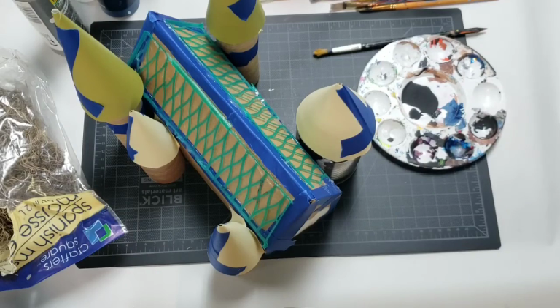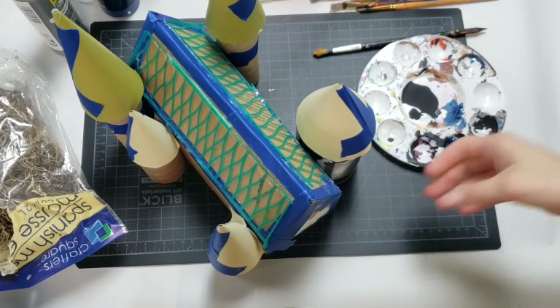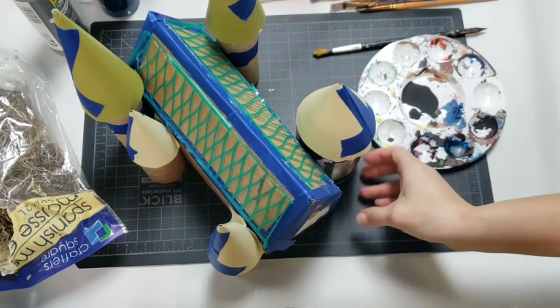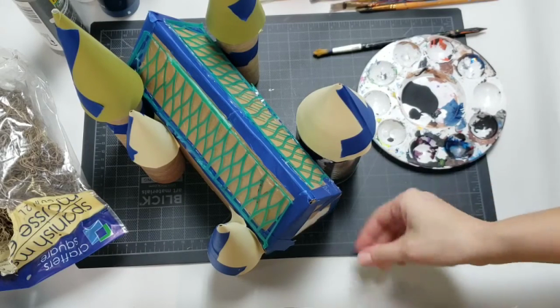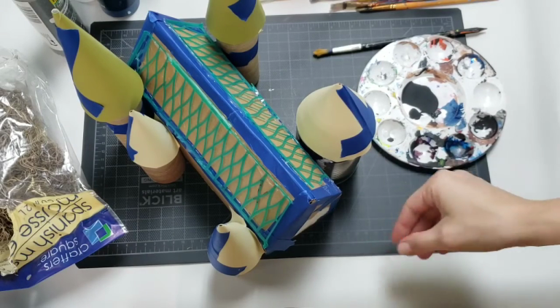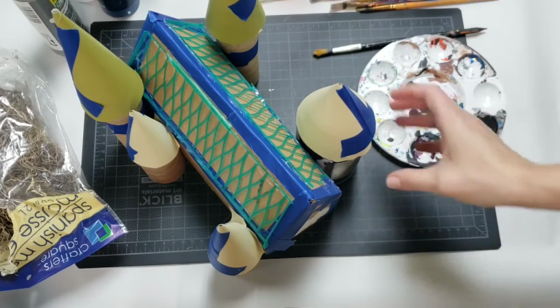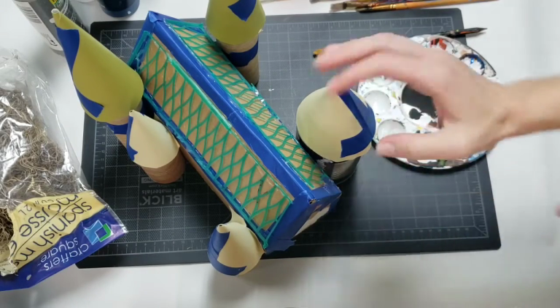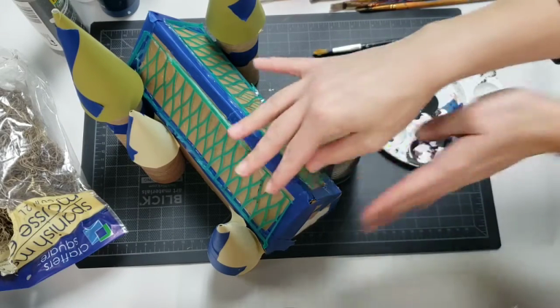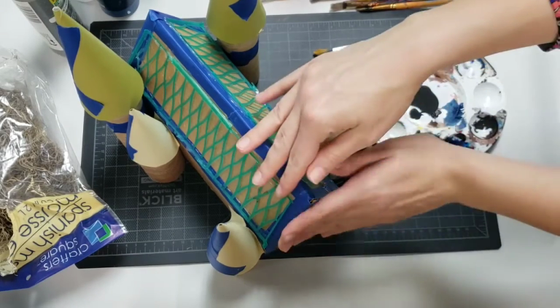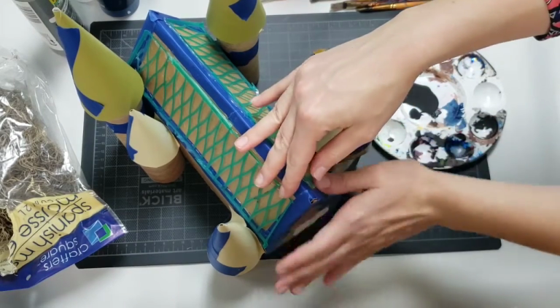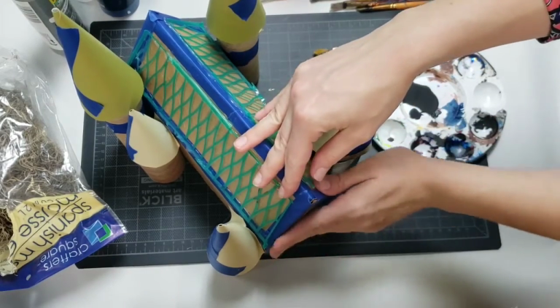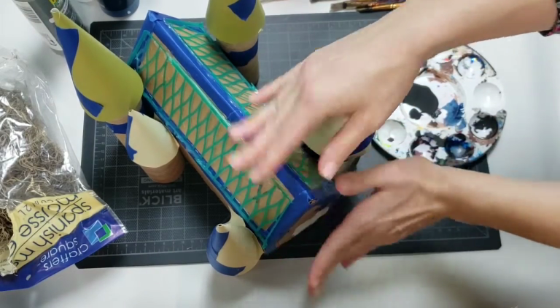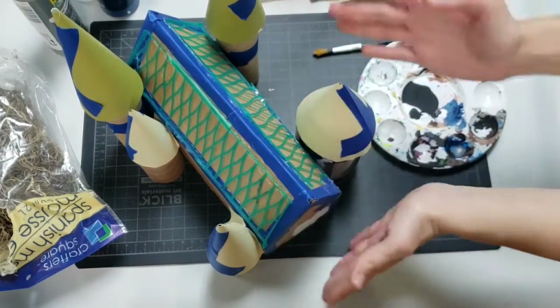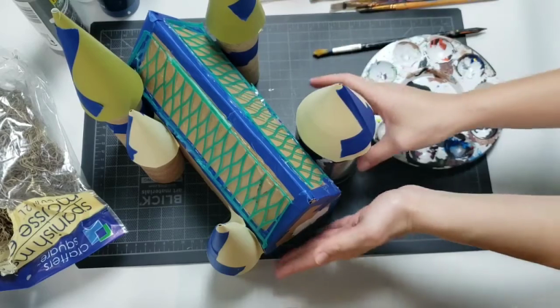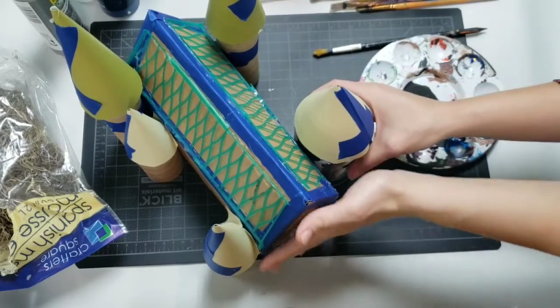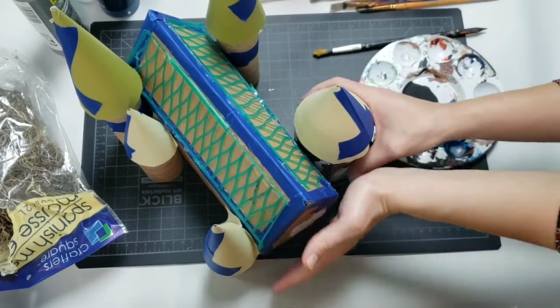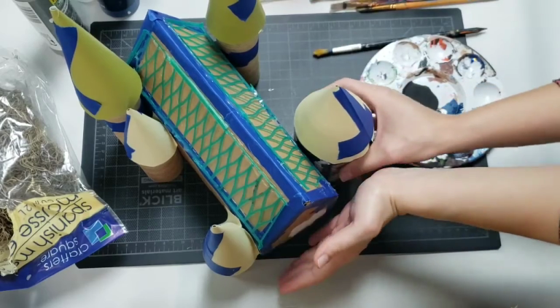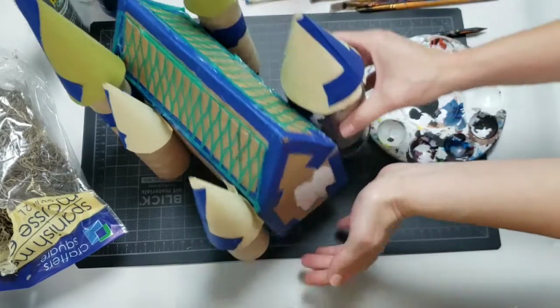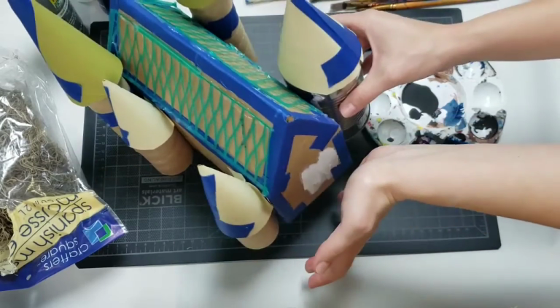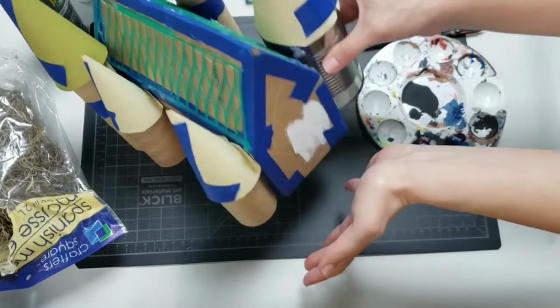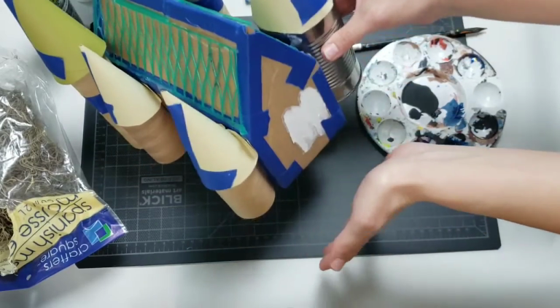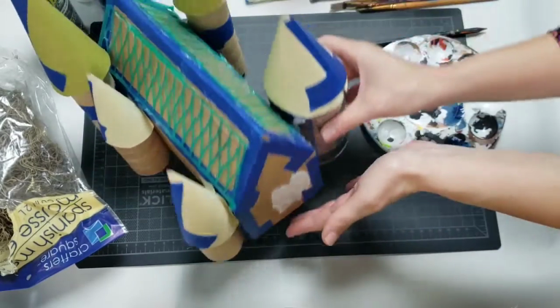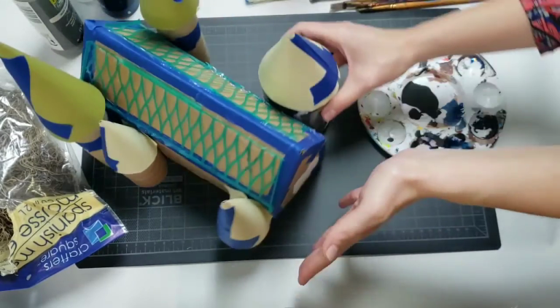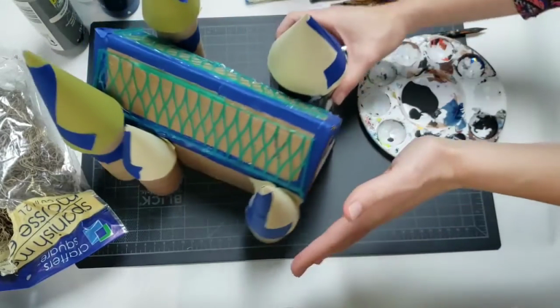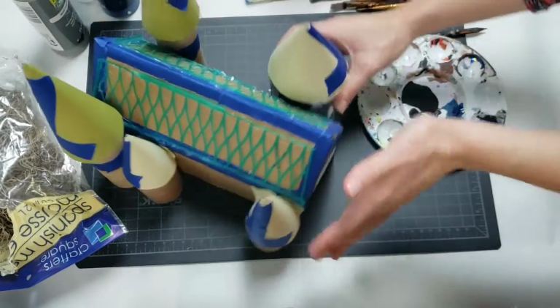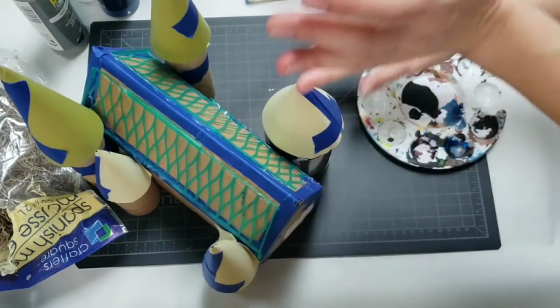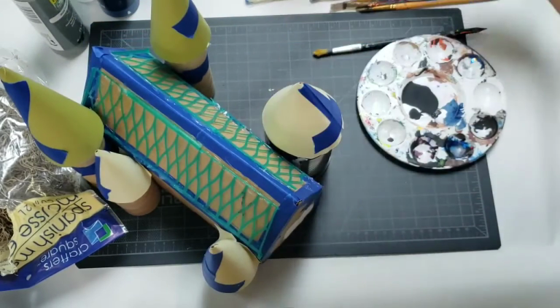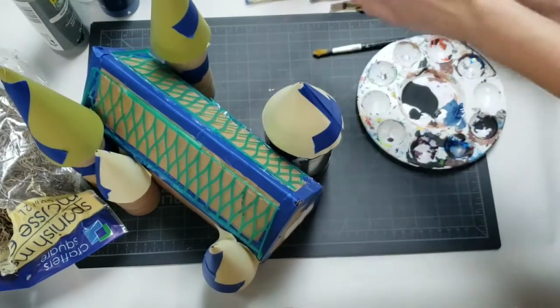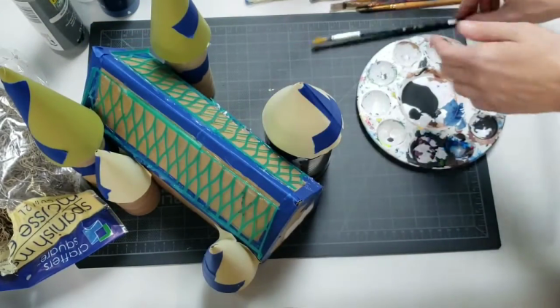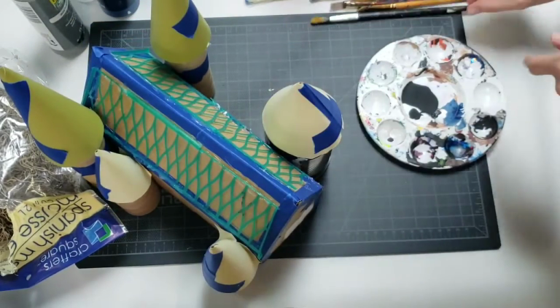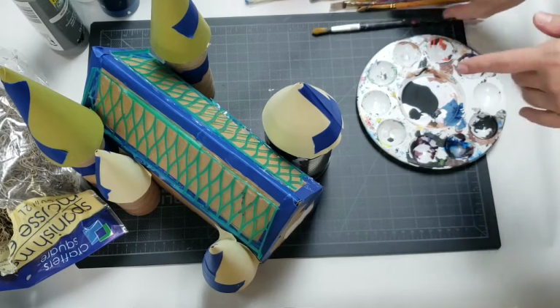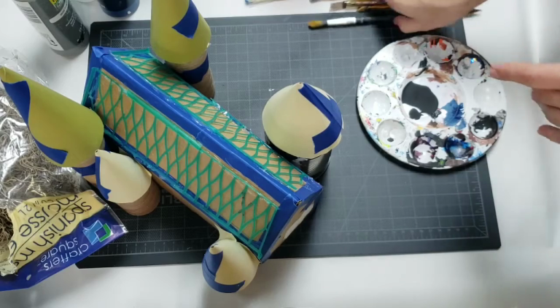Last time we assembled the Hogwarts castle out of recyclable materials, and today I'm going to be painting it. I have all my supplies out that I'm going to be needing.